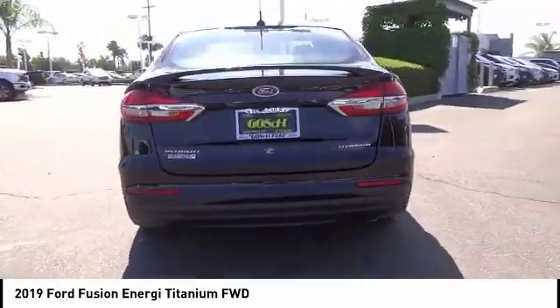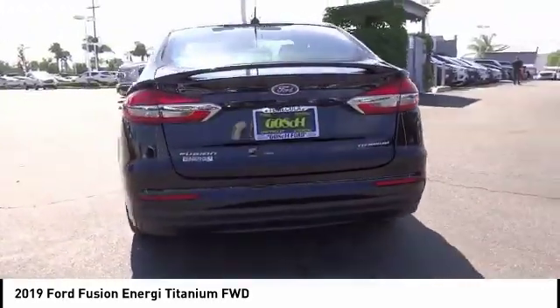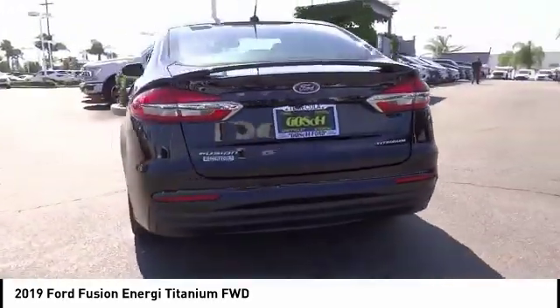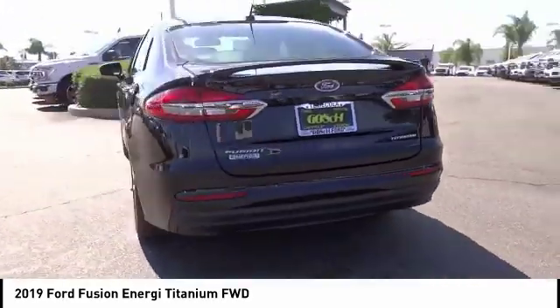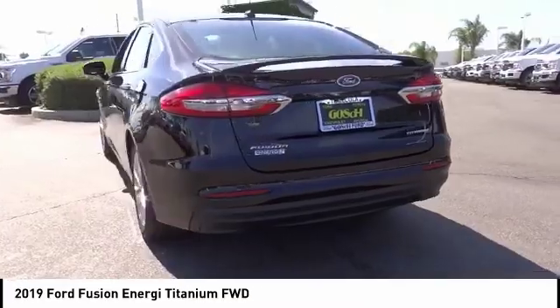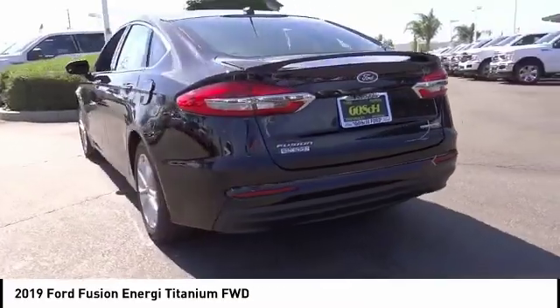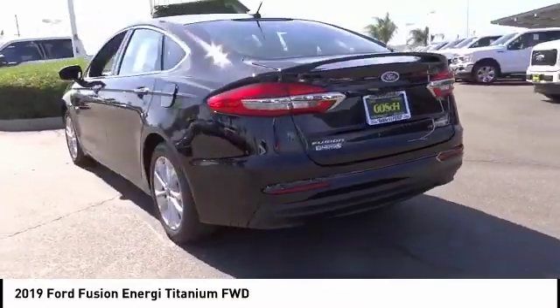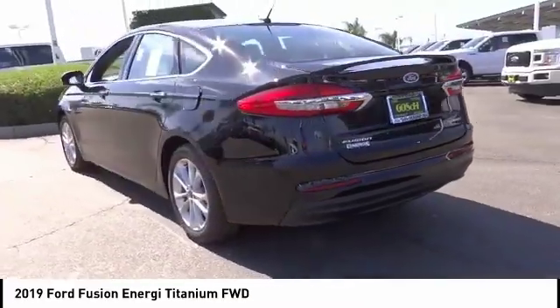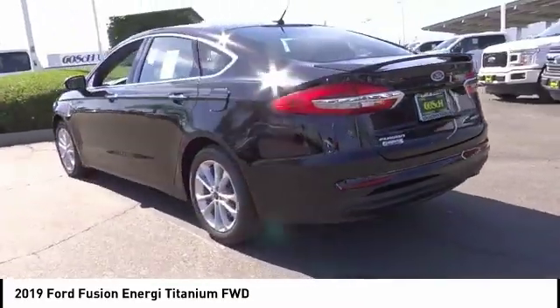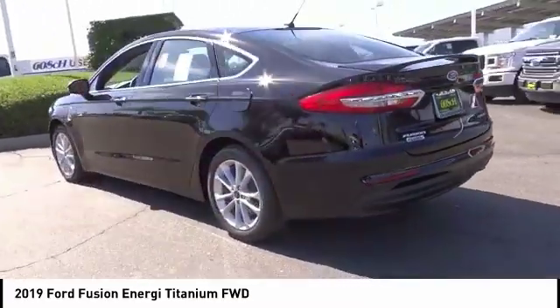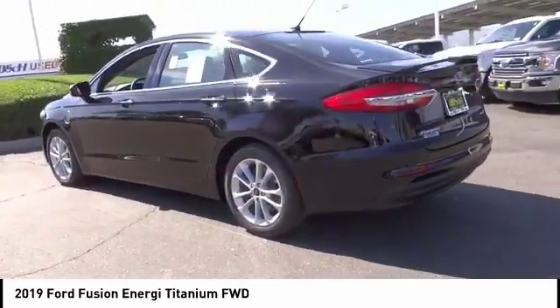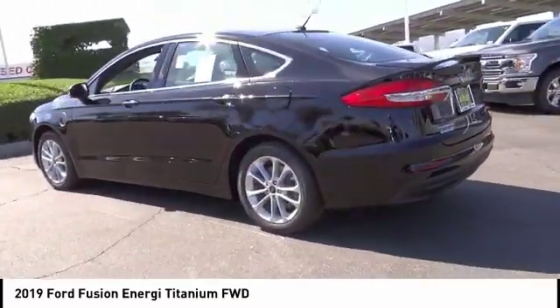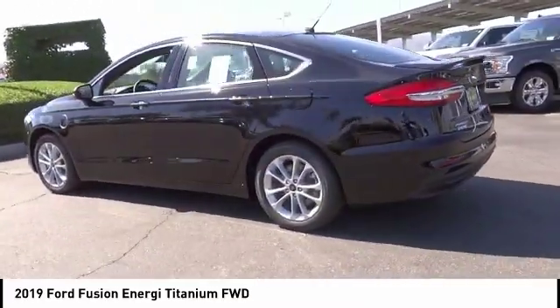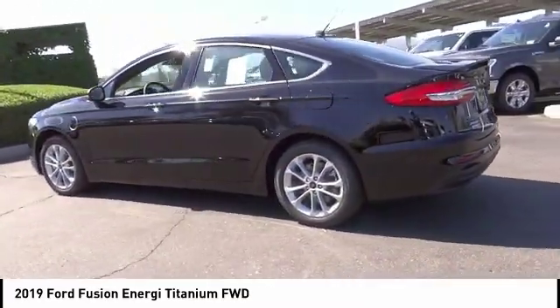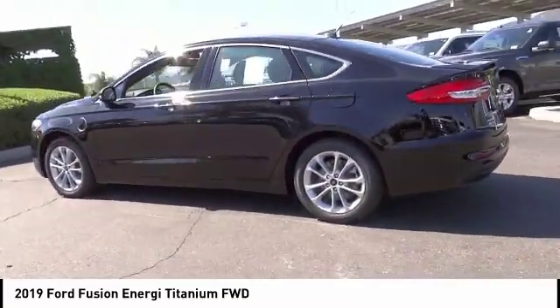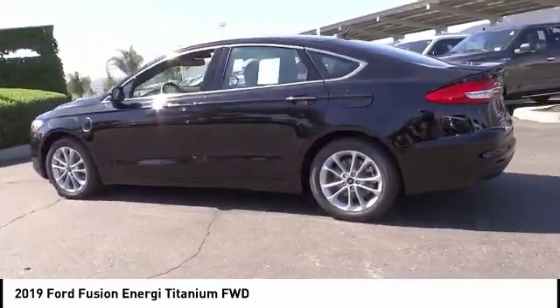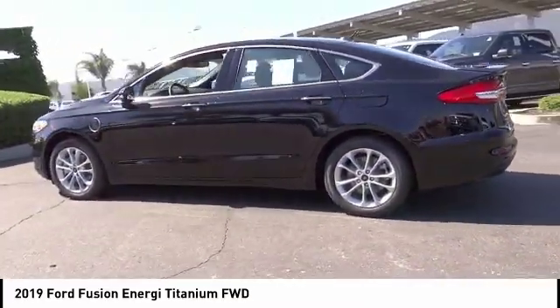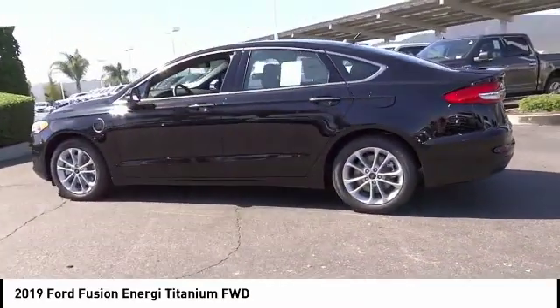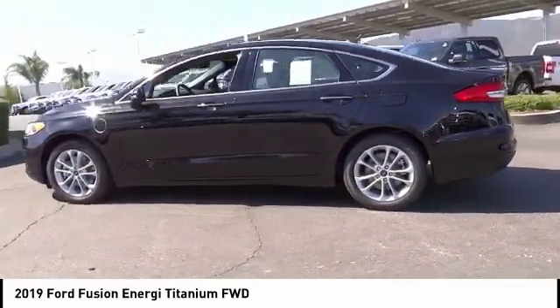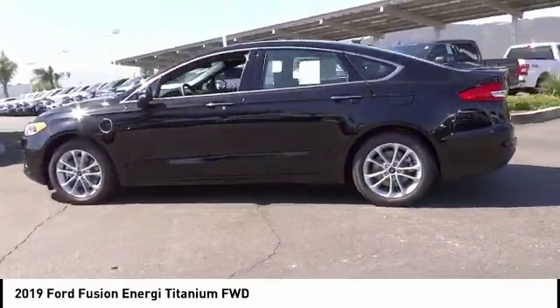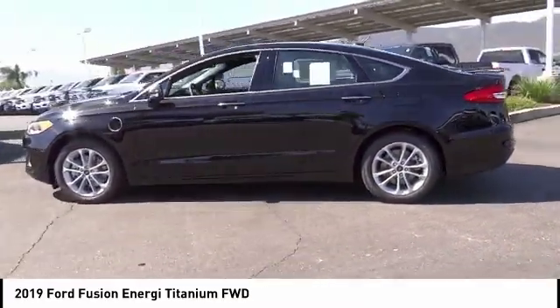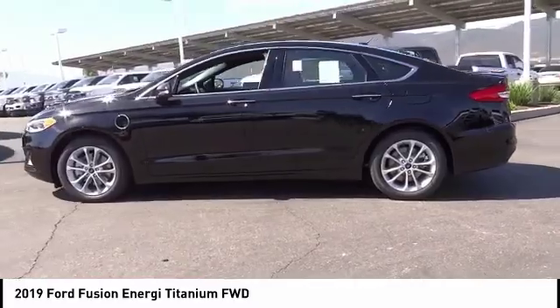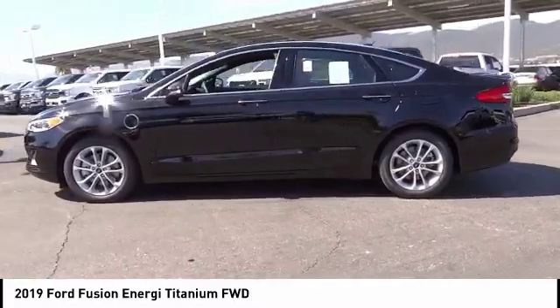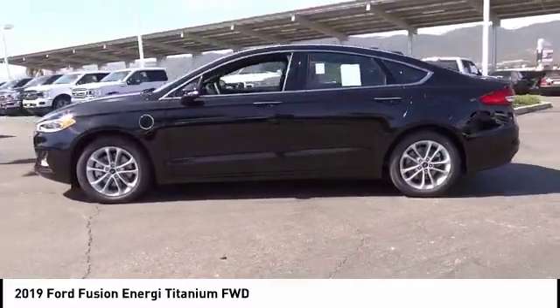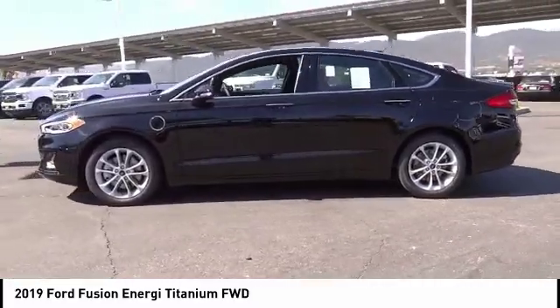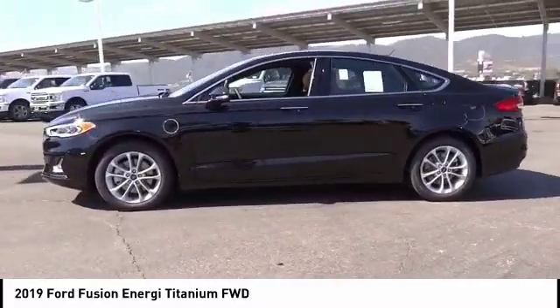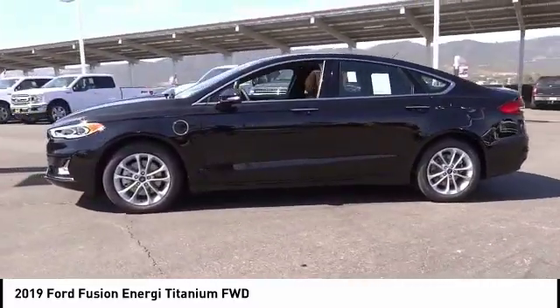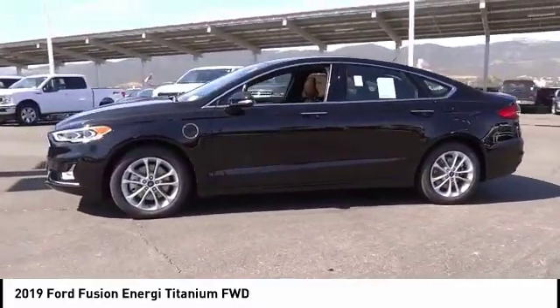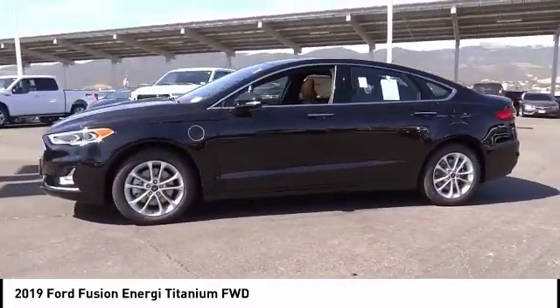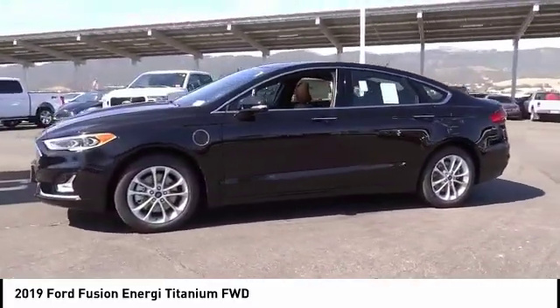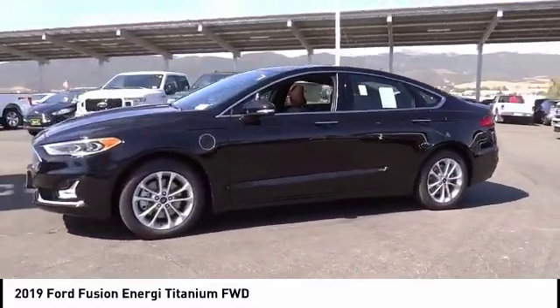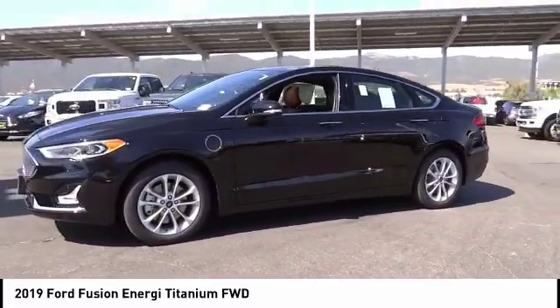It also offers the new SYNC infotainment interface, push-button start, and an 11-speaker audio system, and is priced below $40,000.